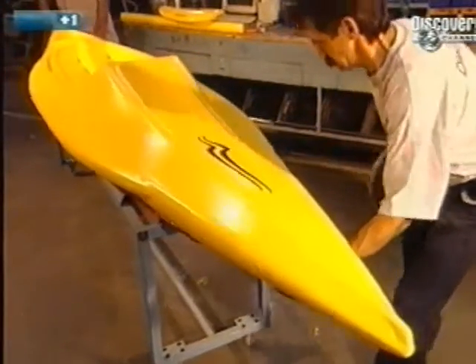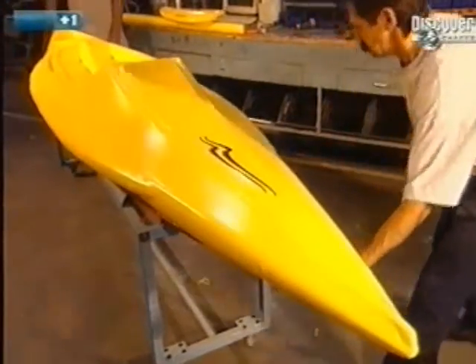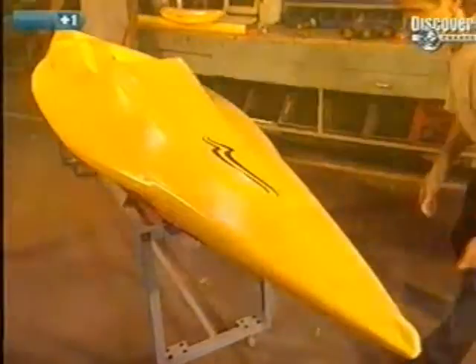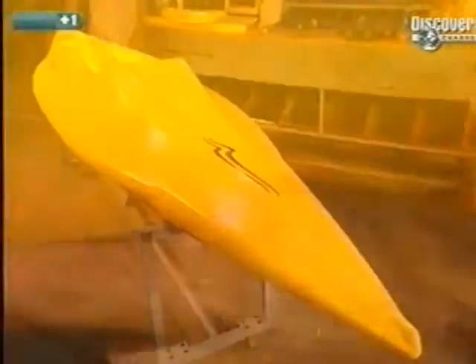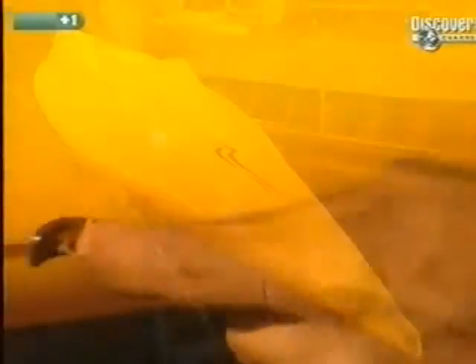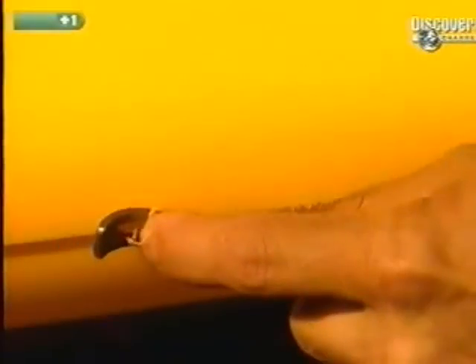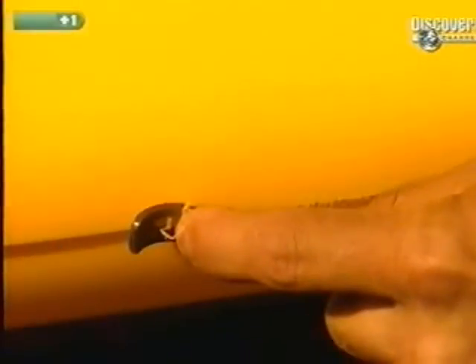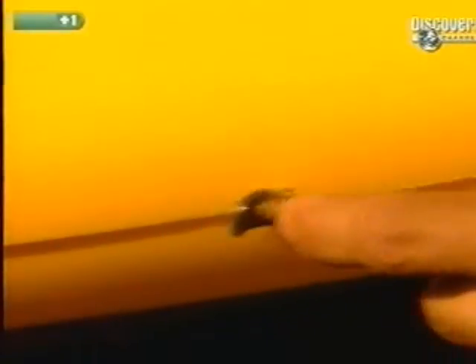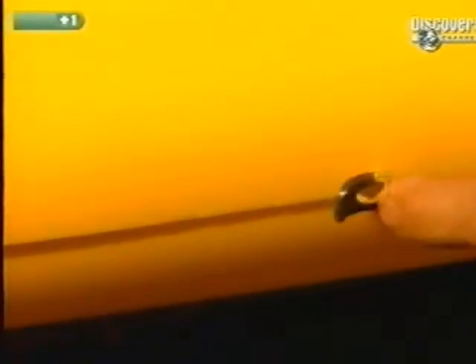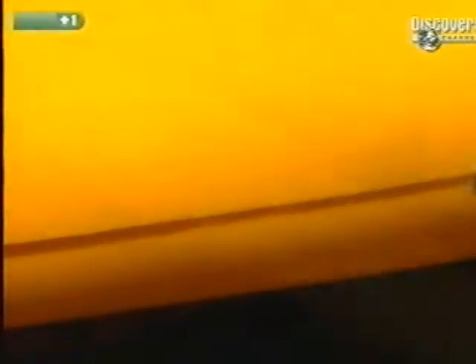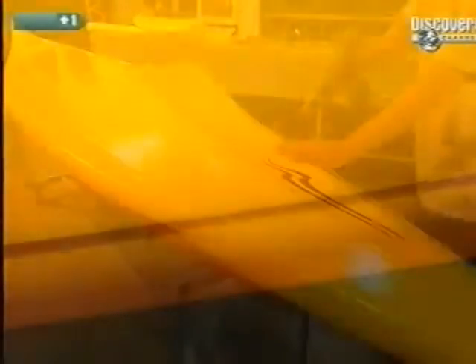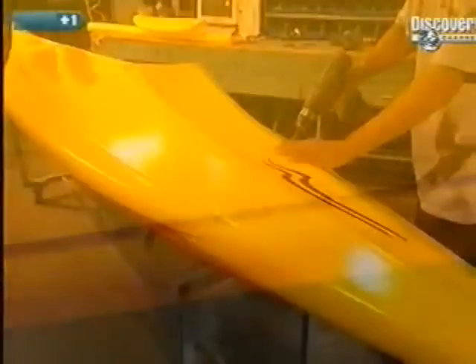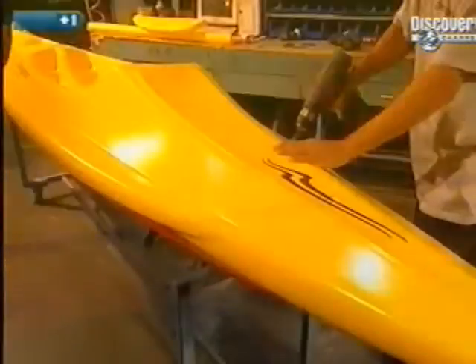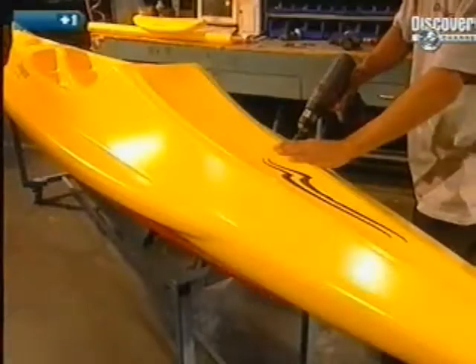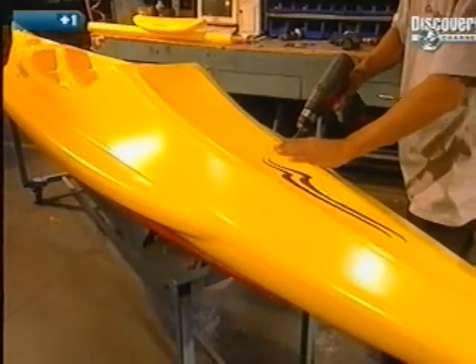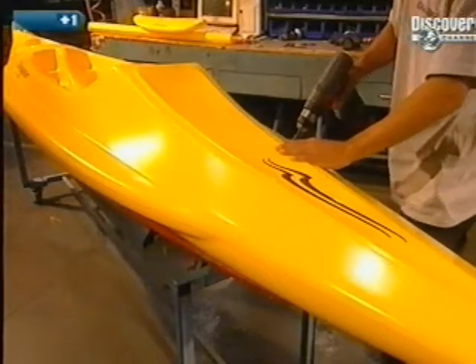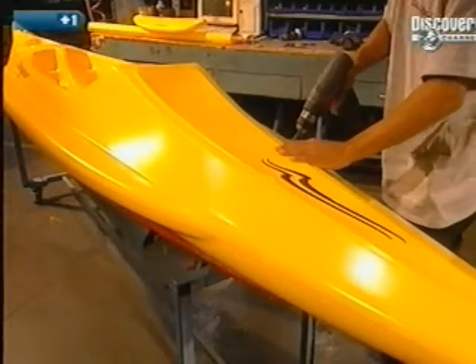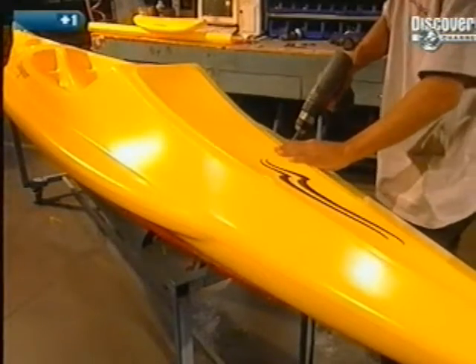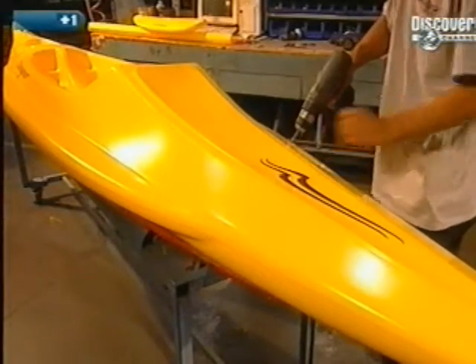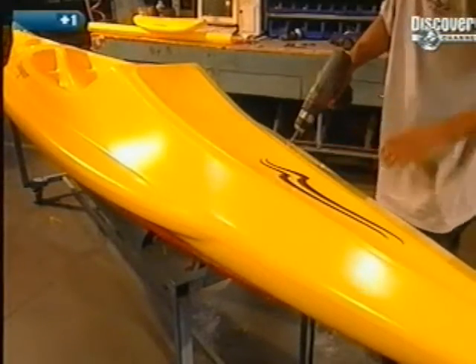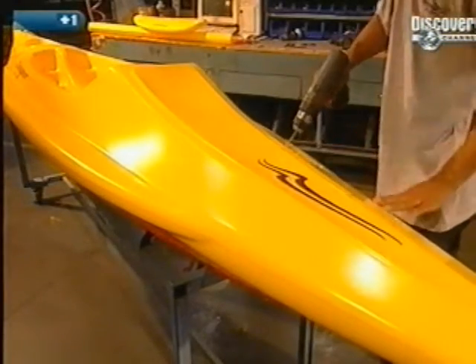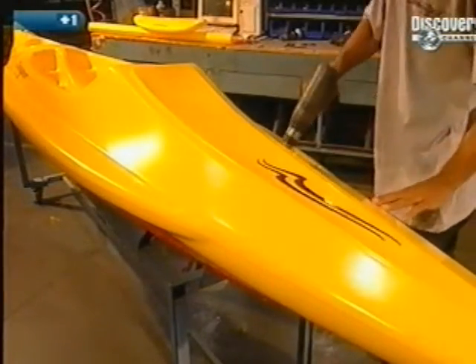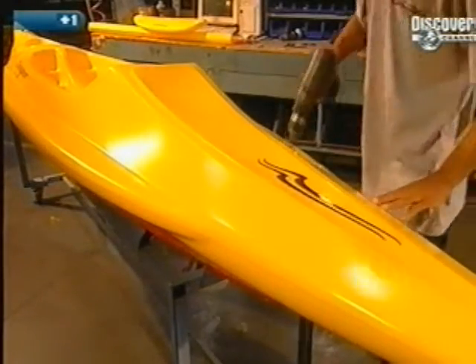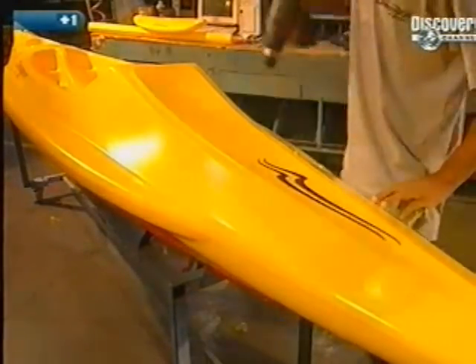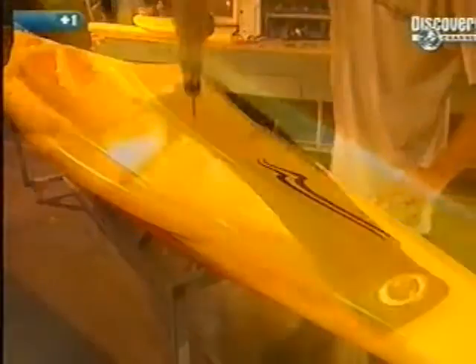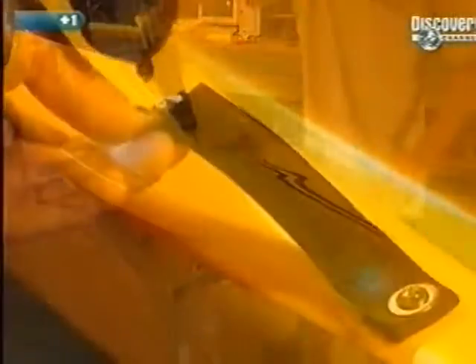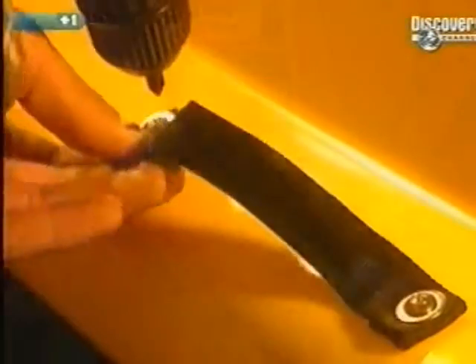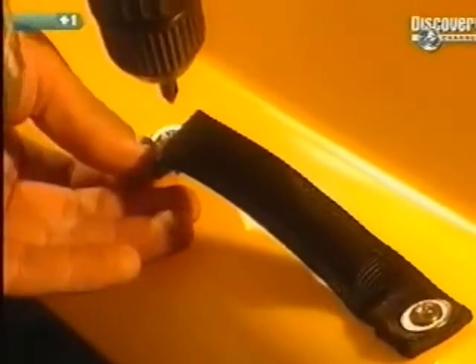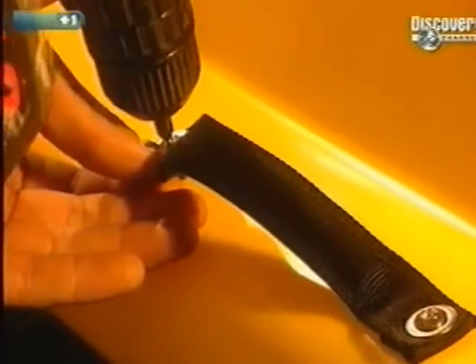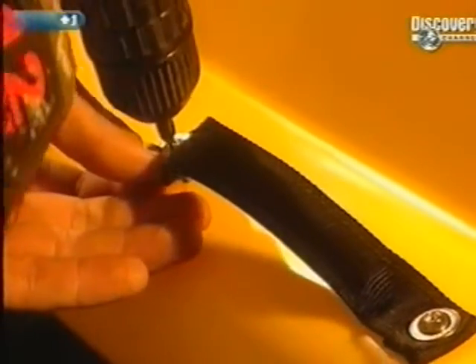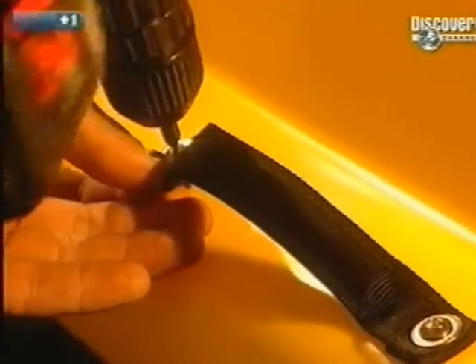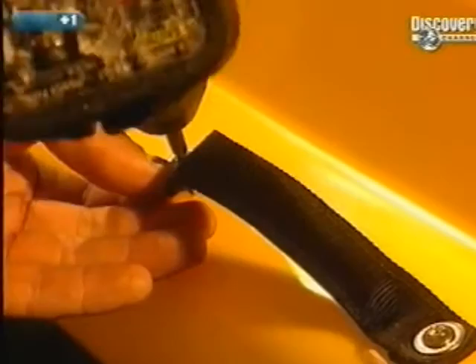Any plastic ridges left by the joint between the two halves of the mould are removed. The kayak now moves to the finishing department.